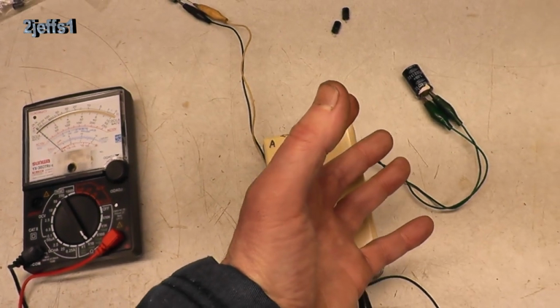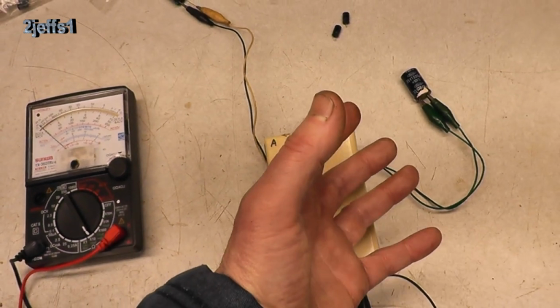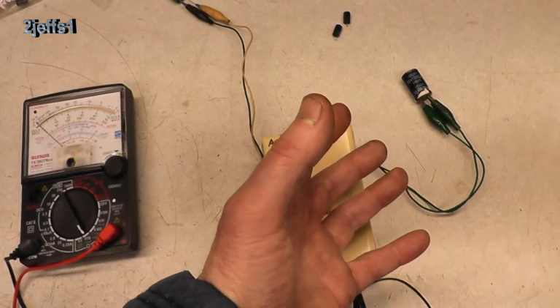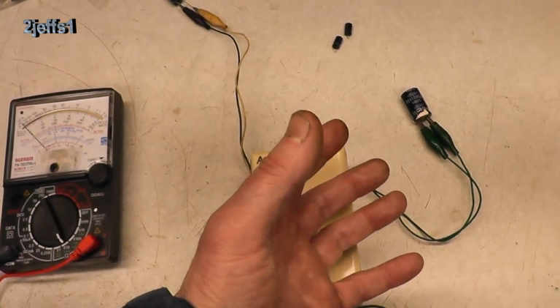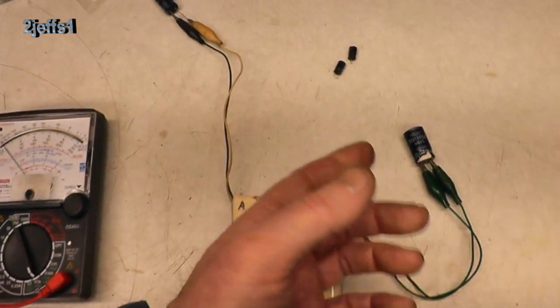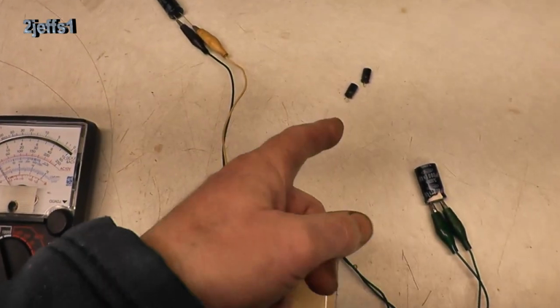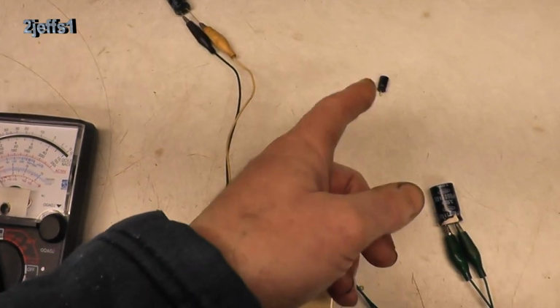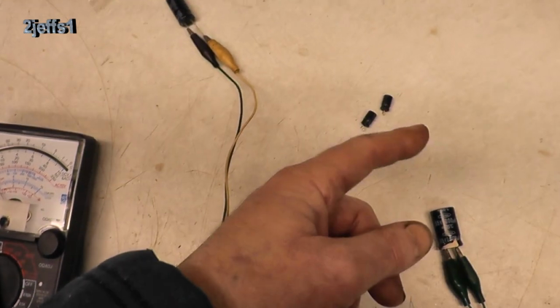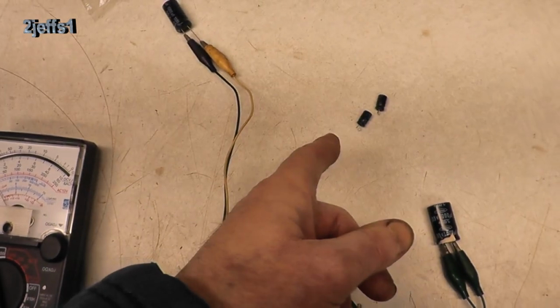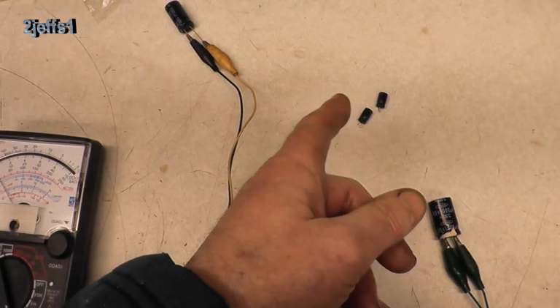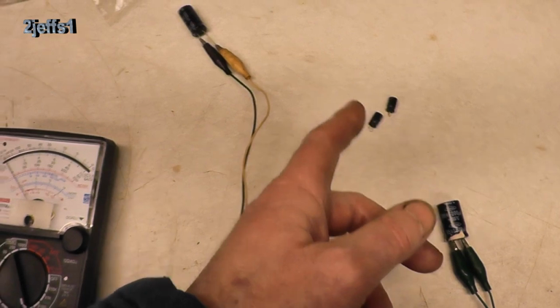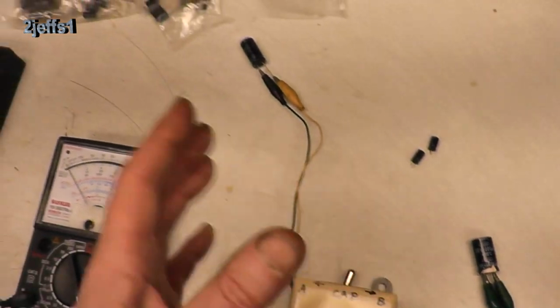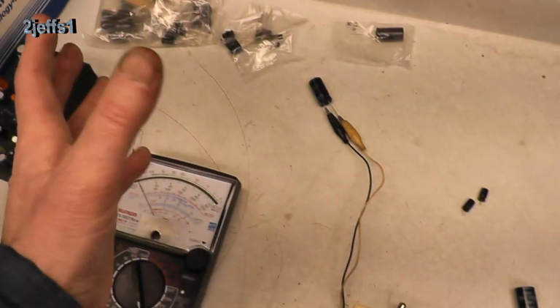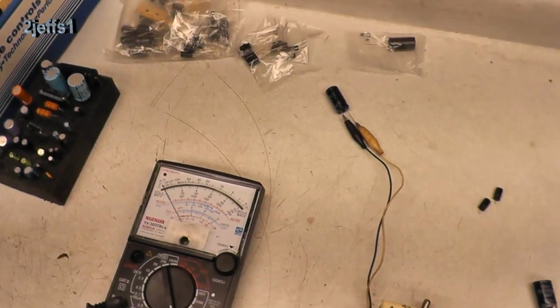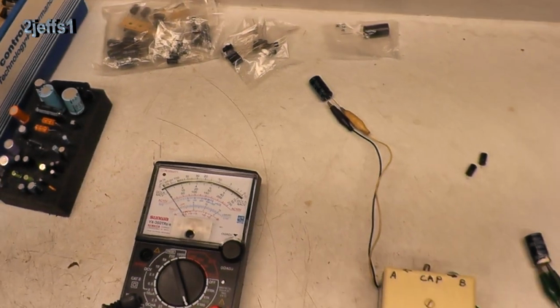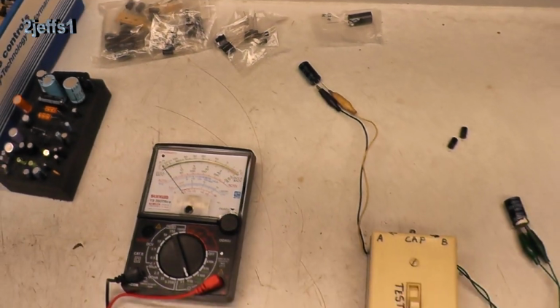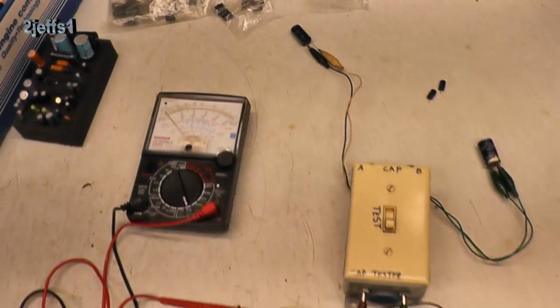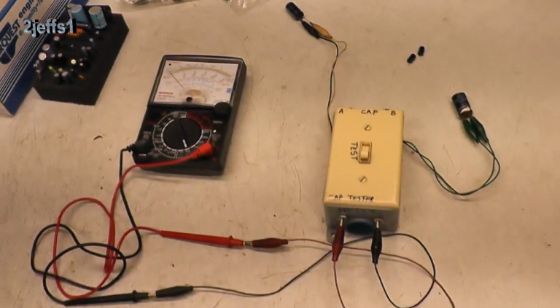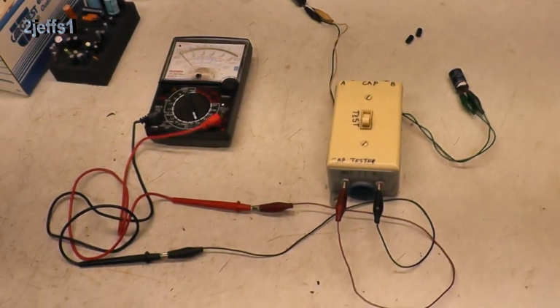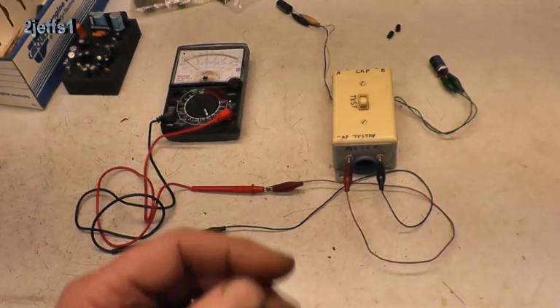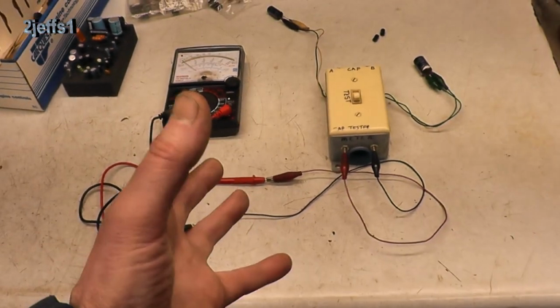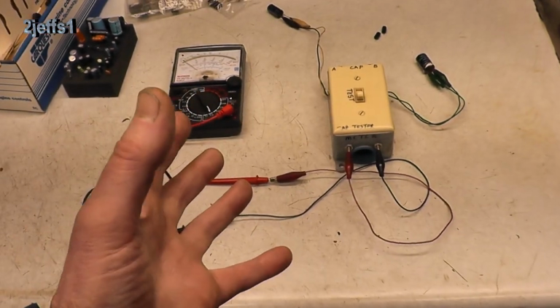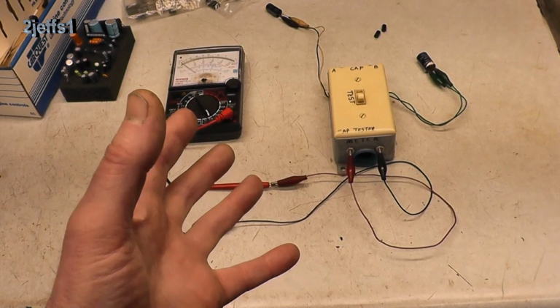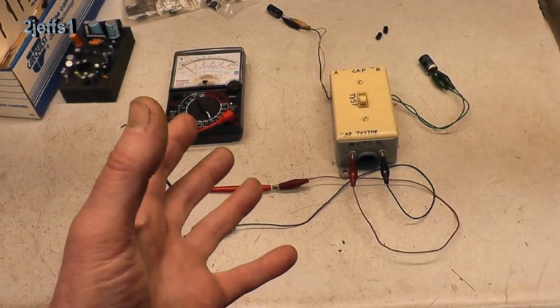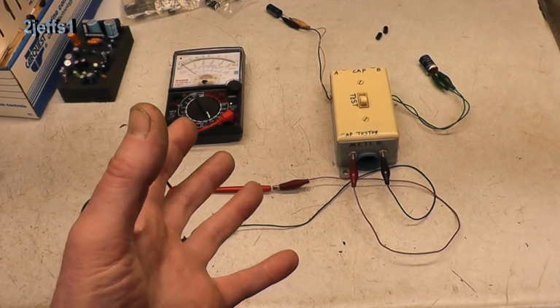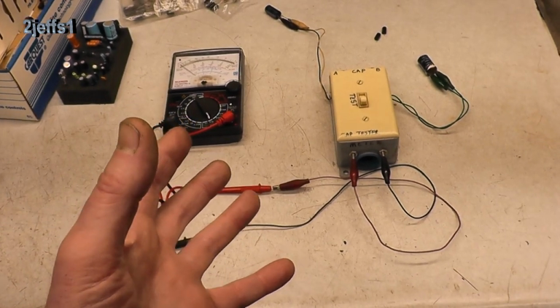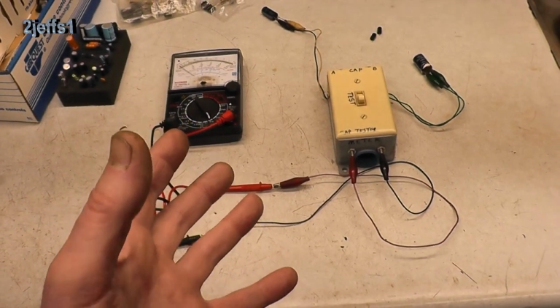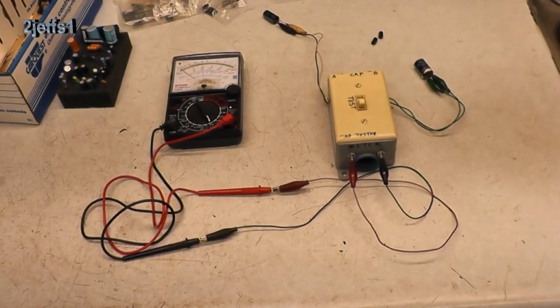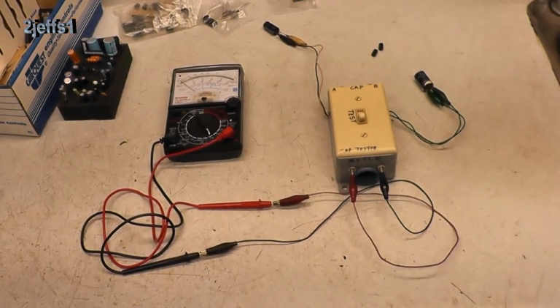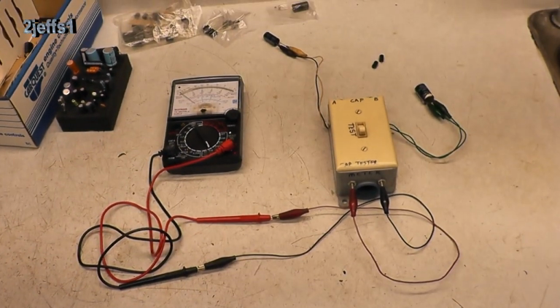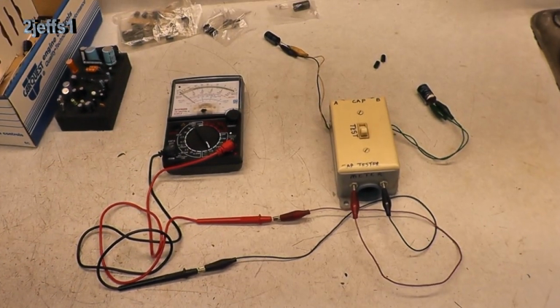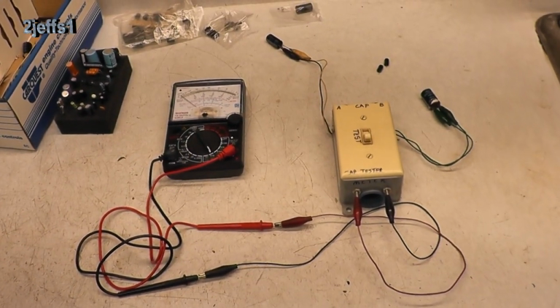Definitely needs replacing. There were a couple other ones that were a little bit weak, so I put them in right away too. Voila — let's keep the microwave out of the landfill. Works great again.